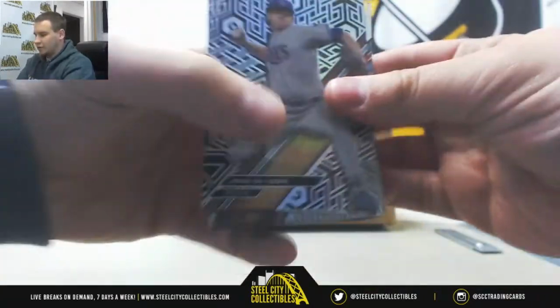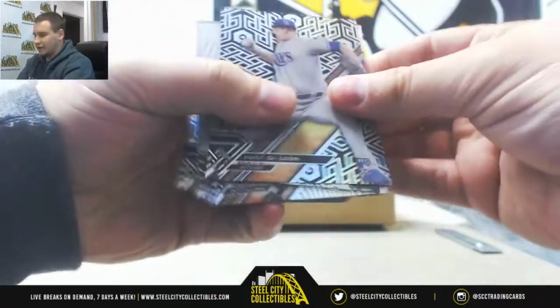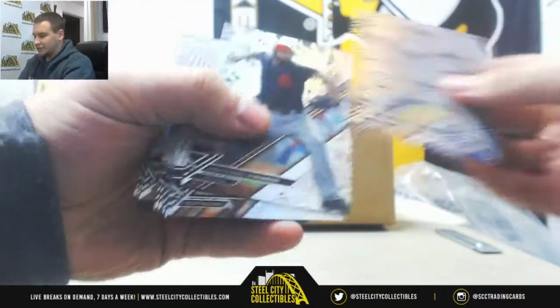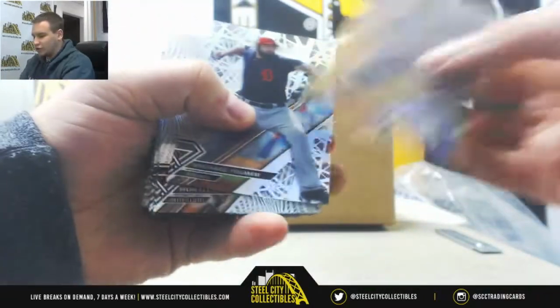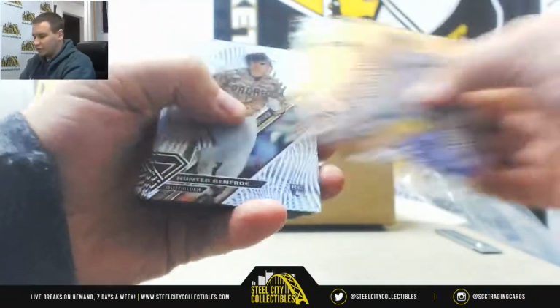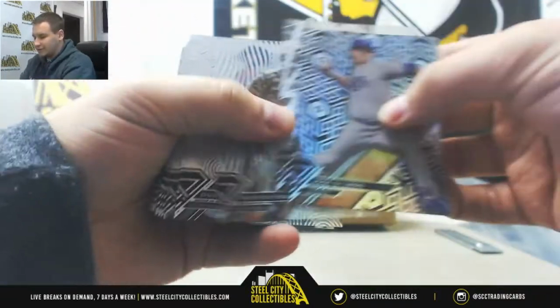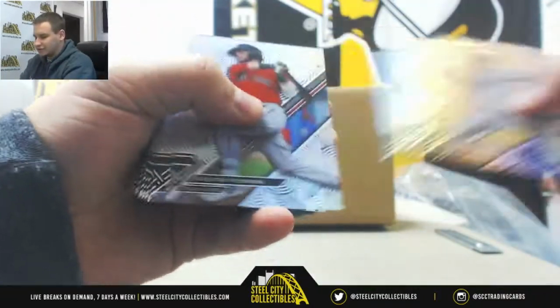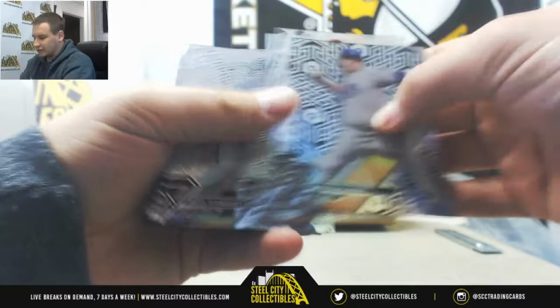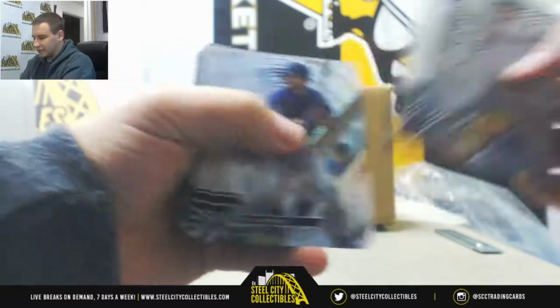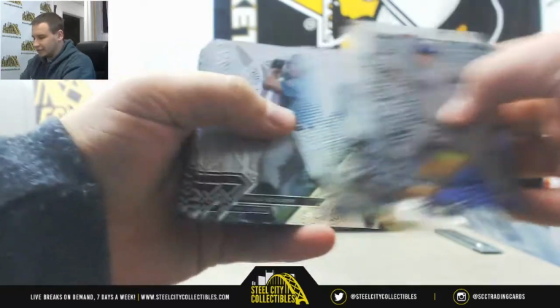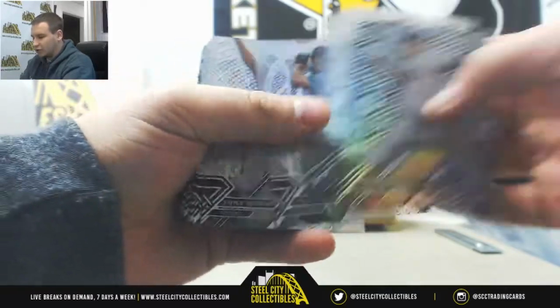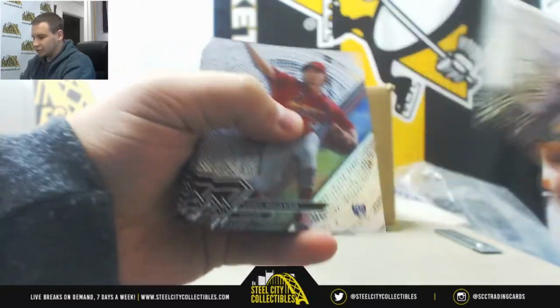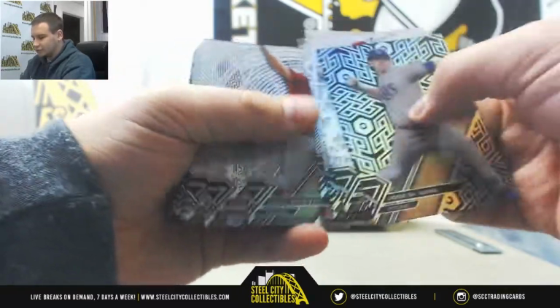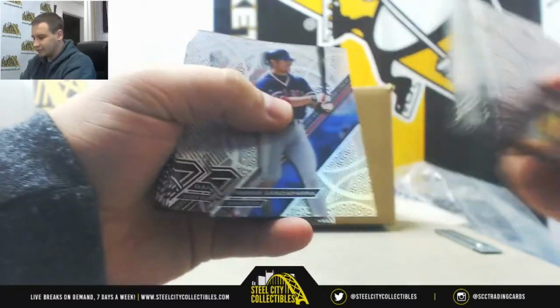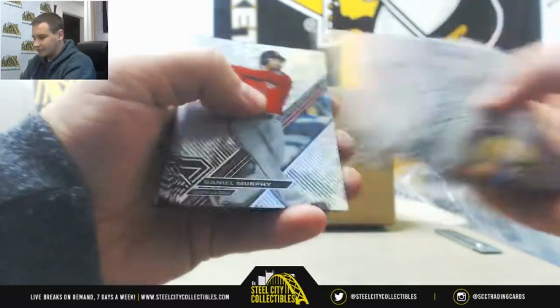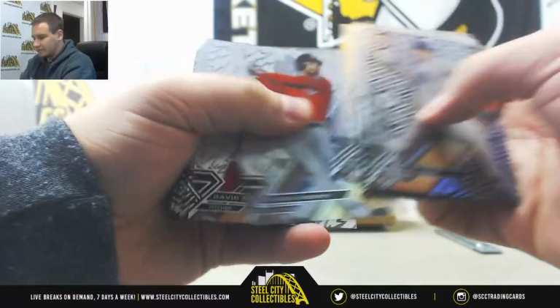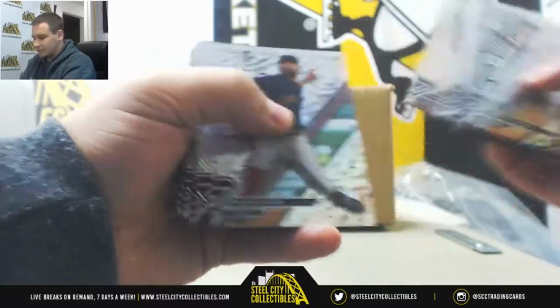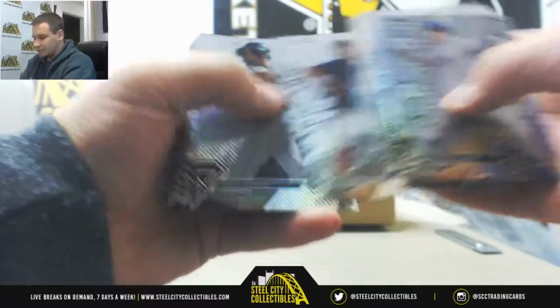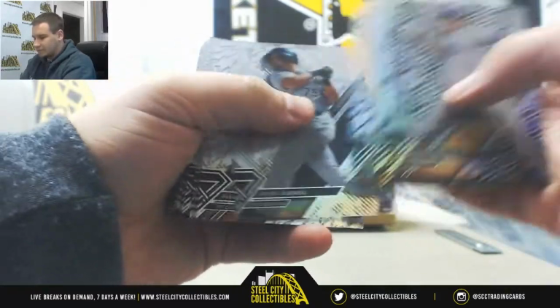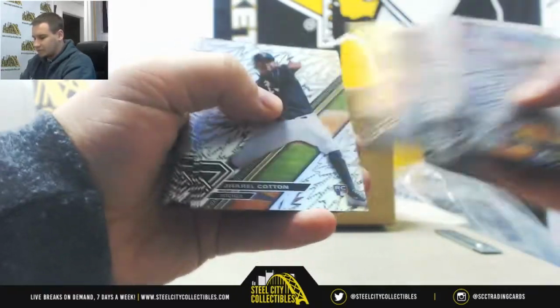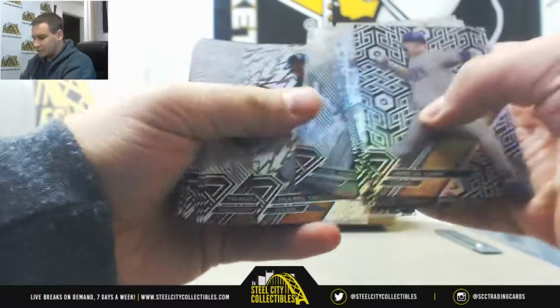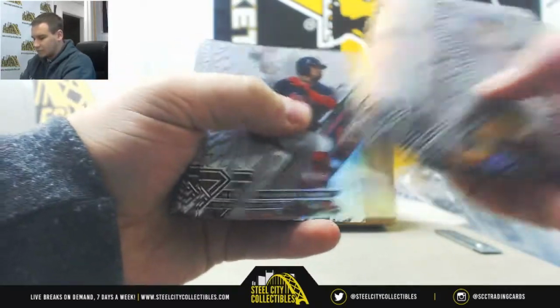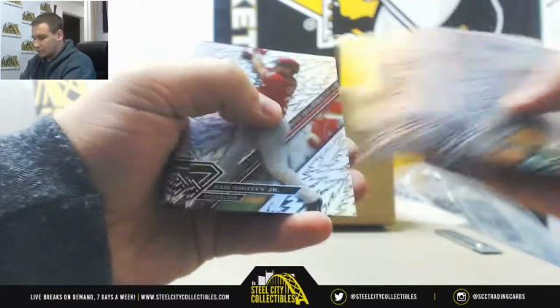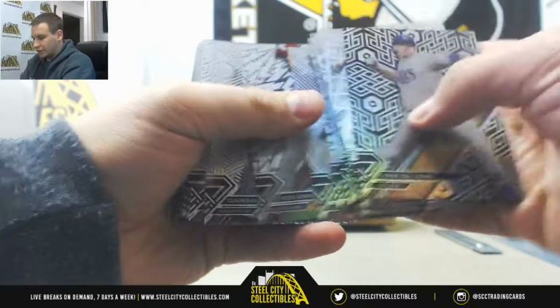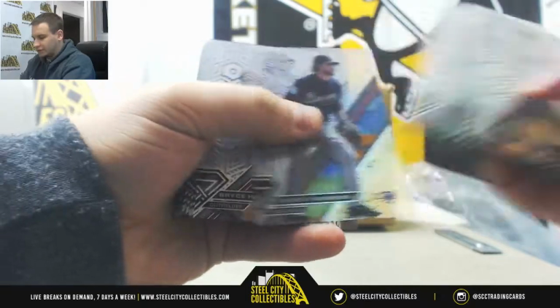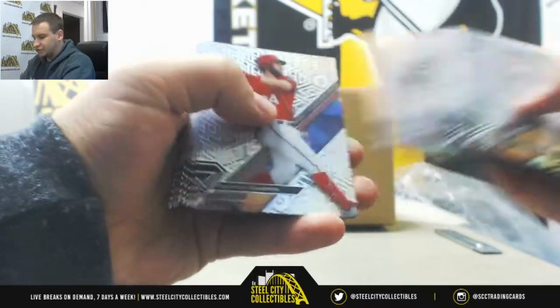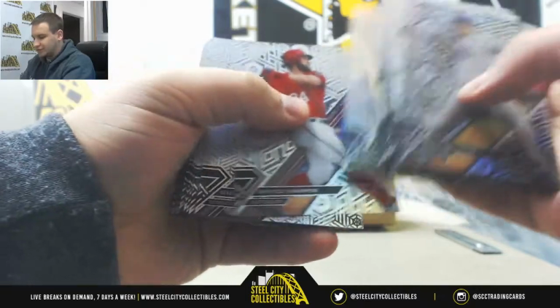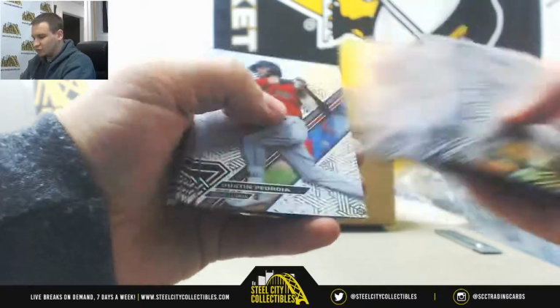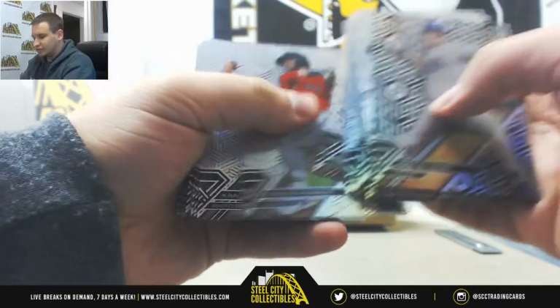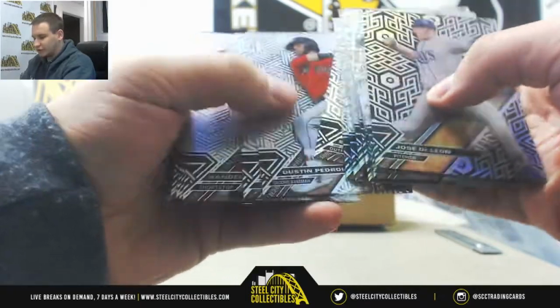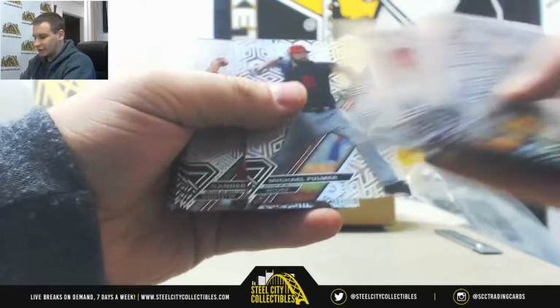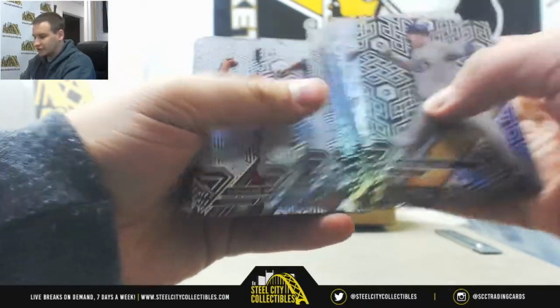Let's see what we've got here, taking this off the back. We've got normal base here, I'll just give you the notables: Ken Griffey Jr., Dansby Swanson rookie, Bryce Harper.